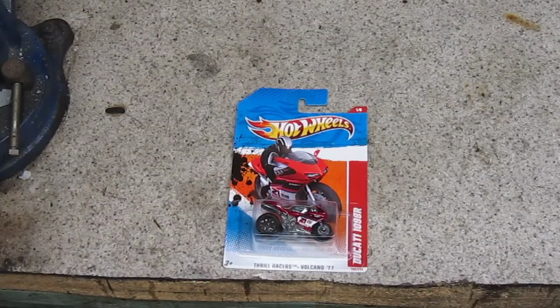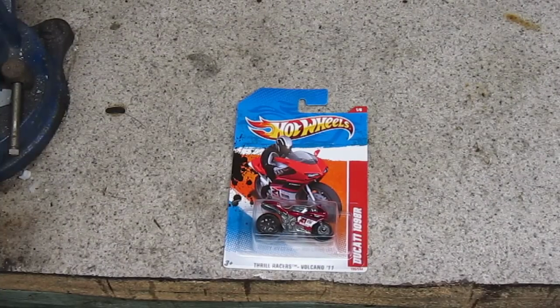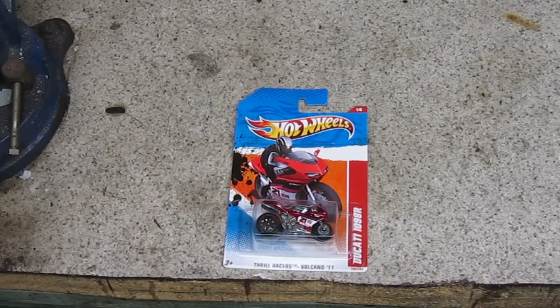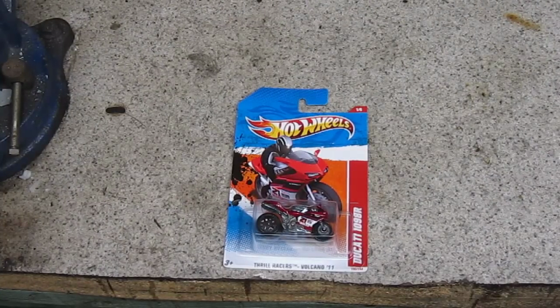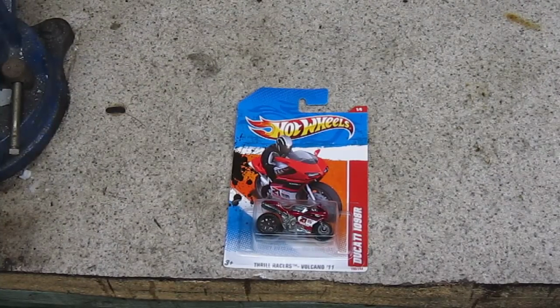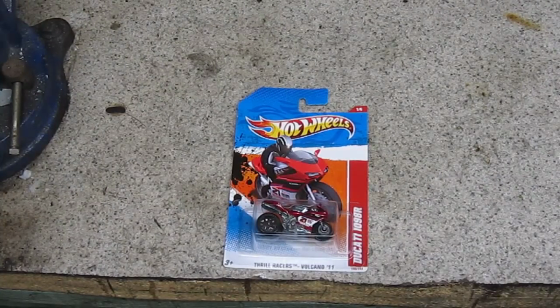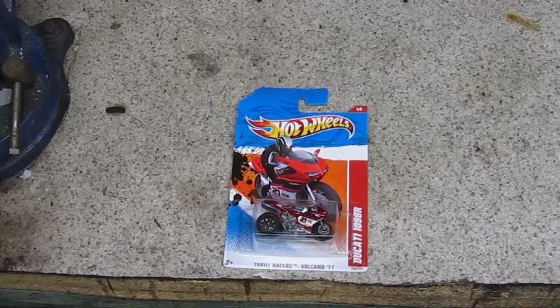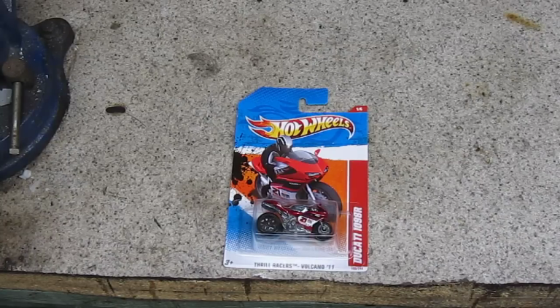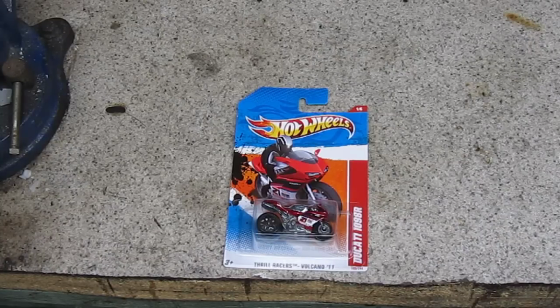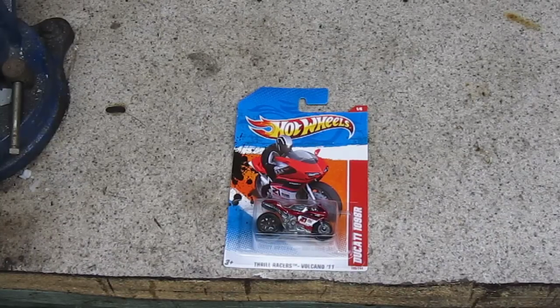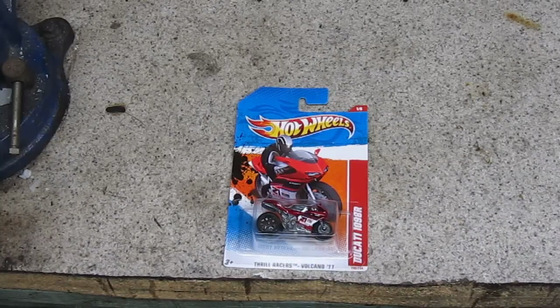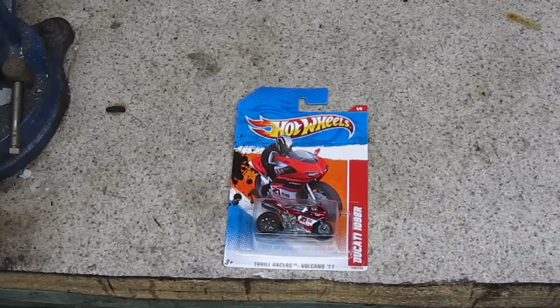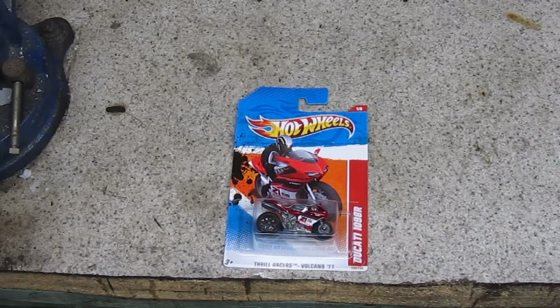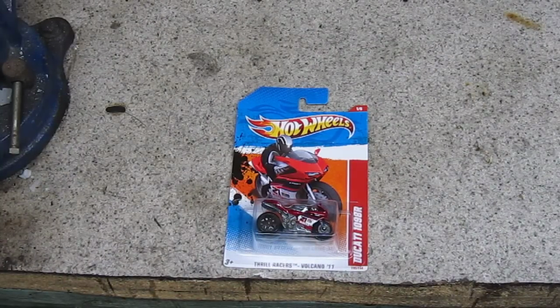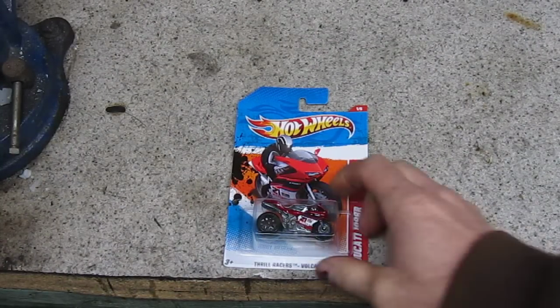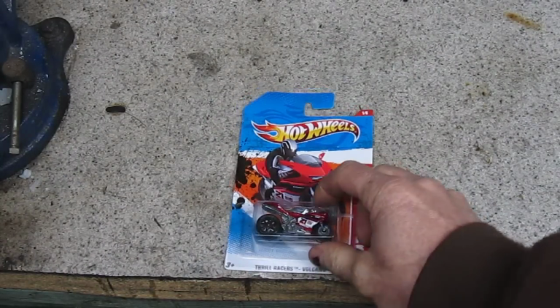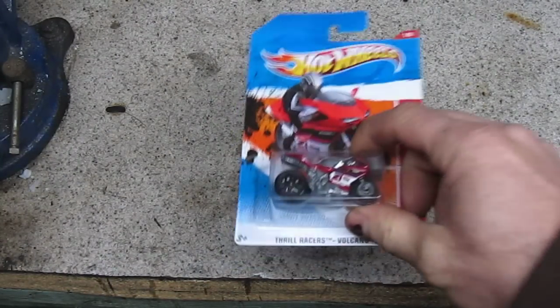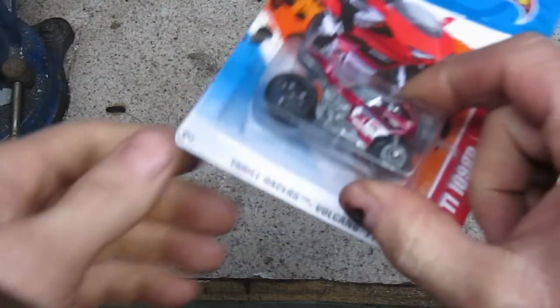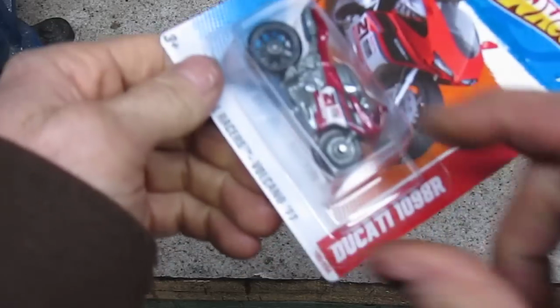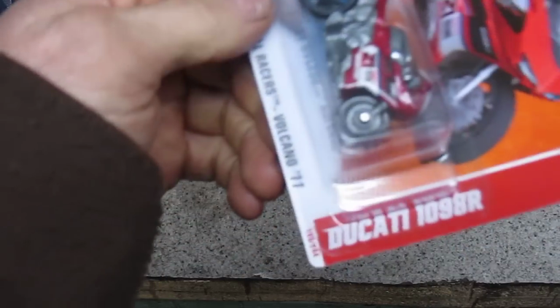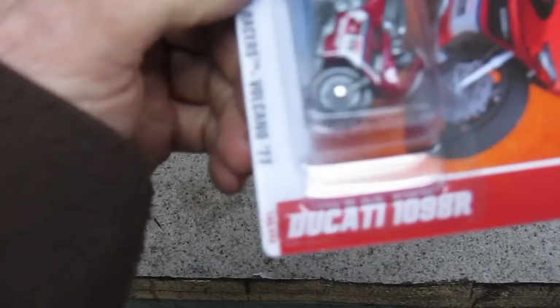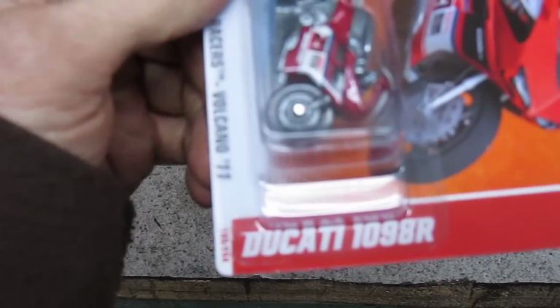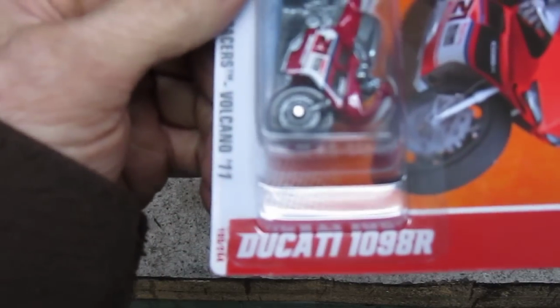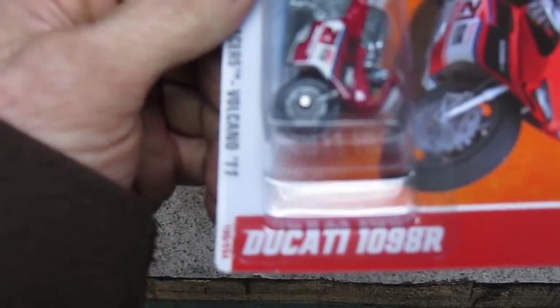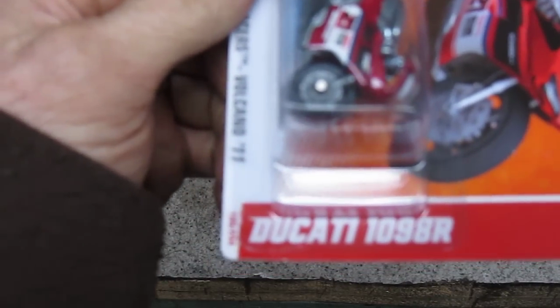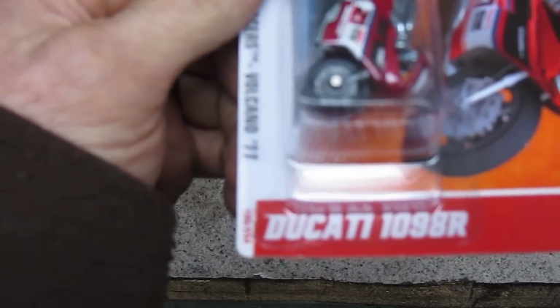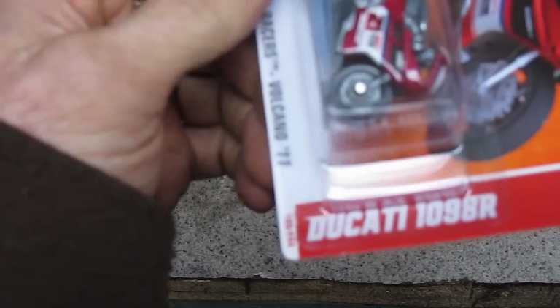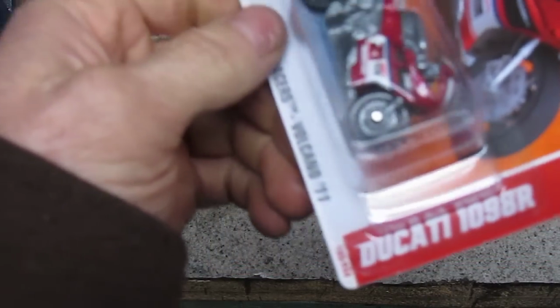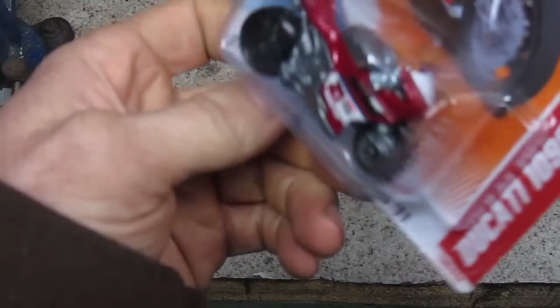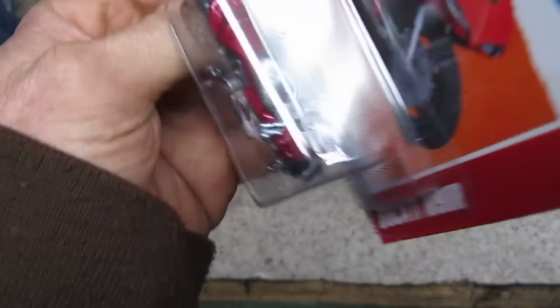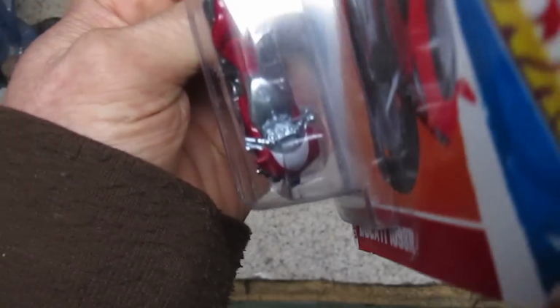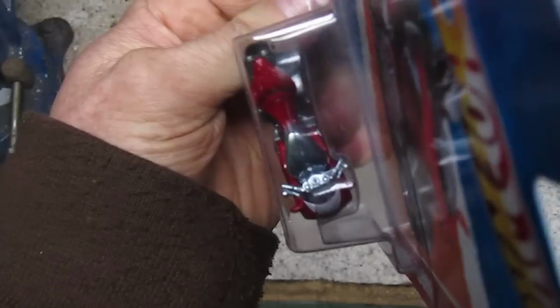This next one's a little different. It's different in a couple of ways. One is that it's Hot Wheels and the other is that it's a motorcycle. It's a Ducati 1098R. So I'm really excited to be doing this one.